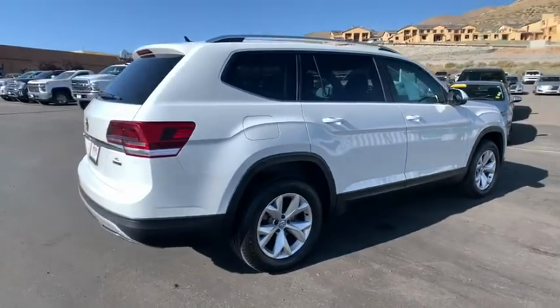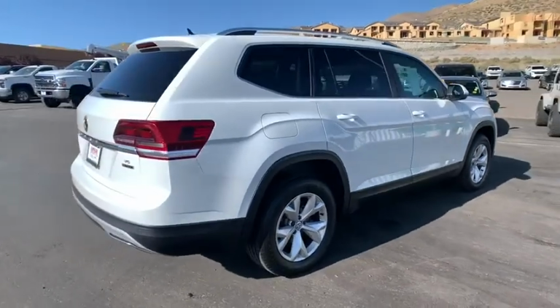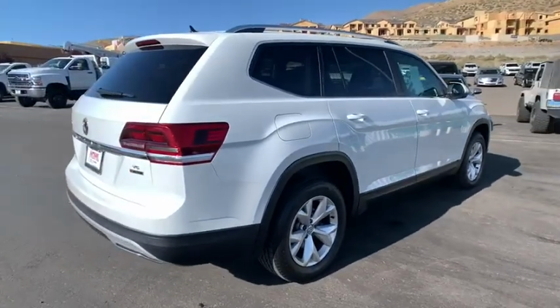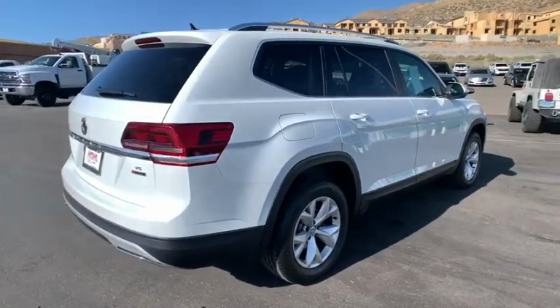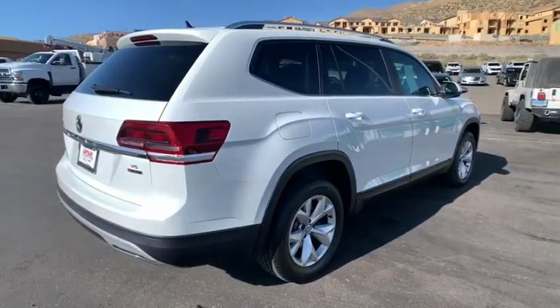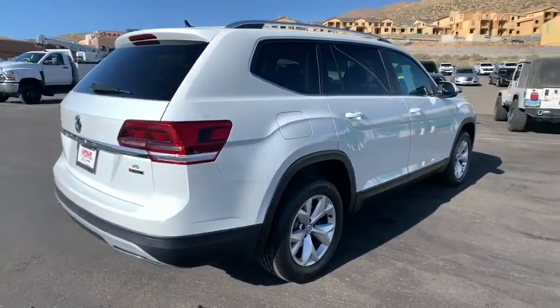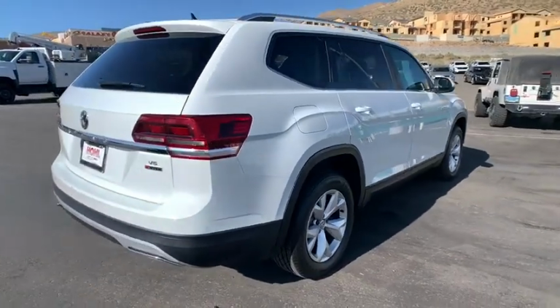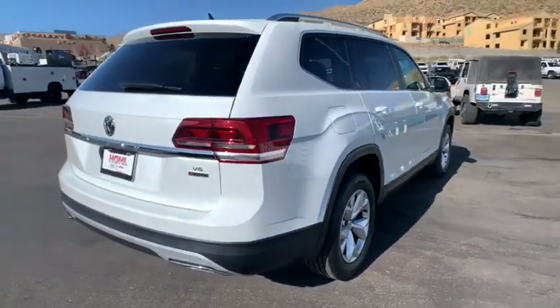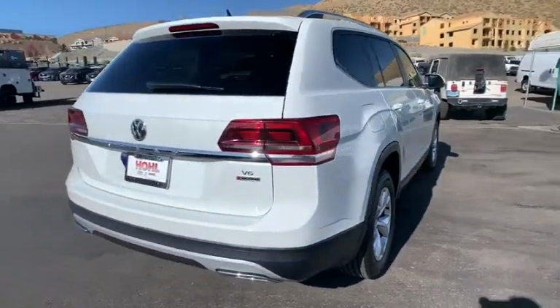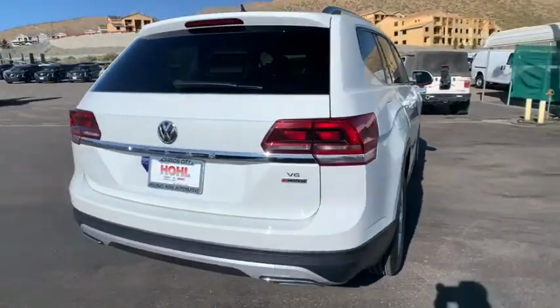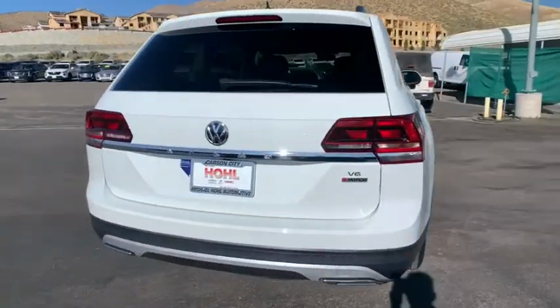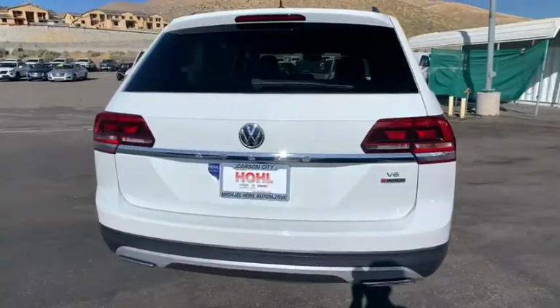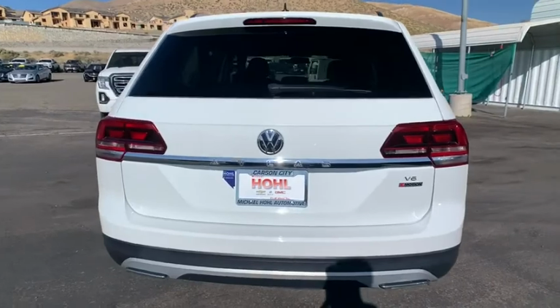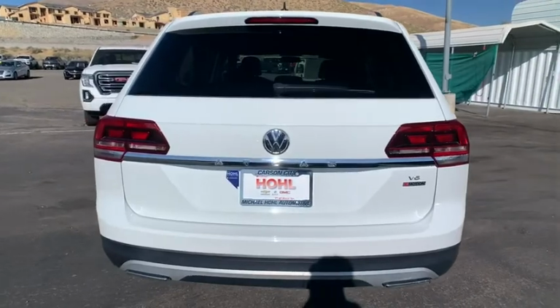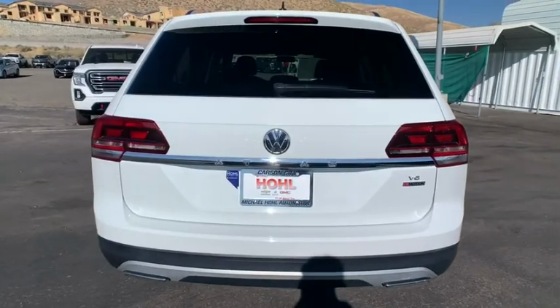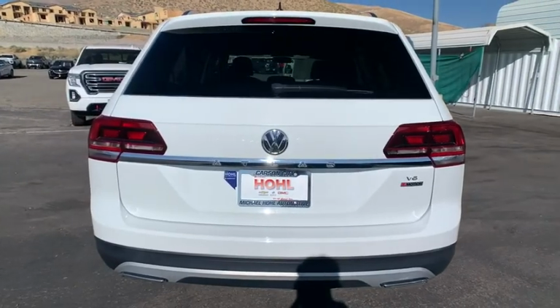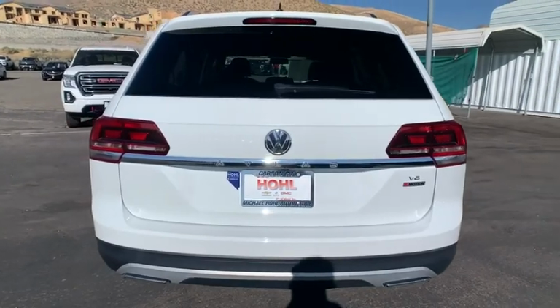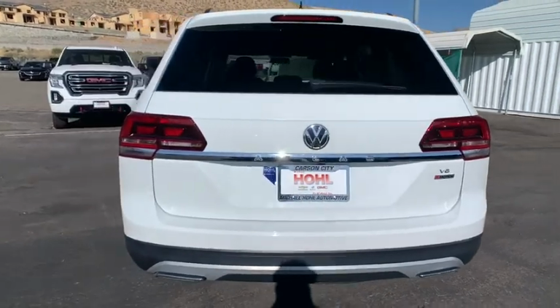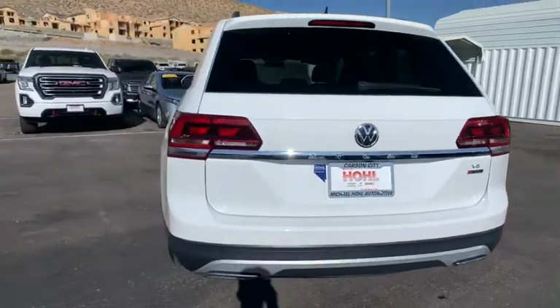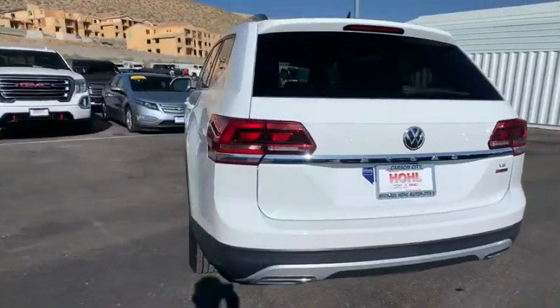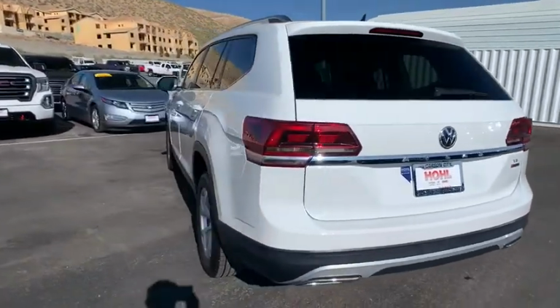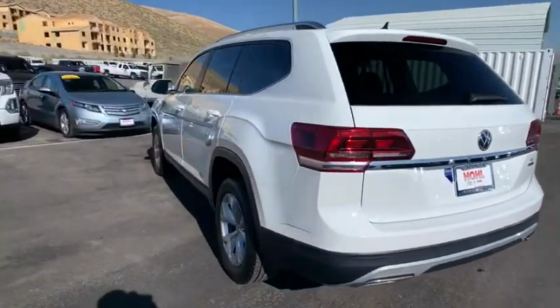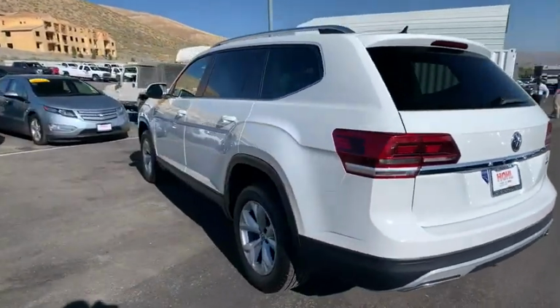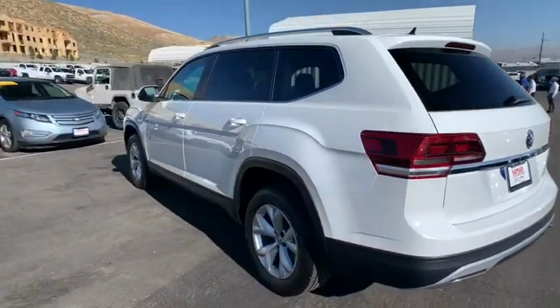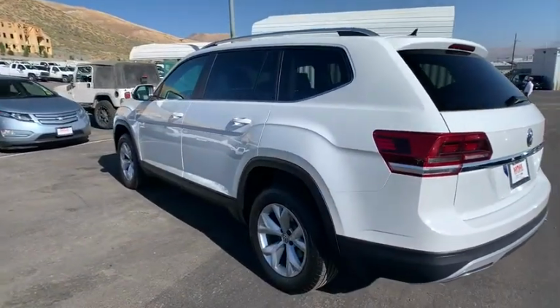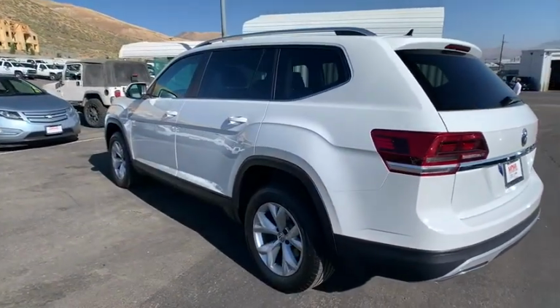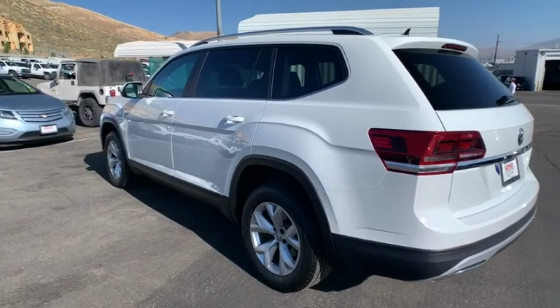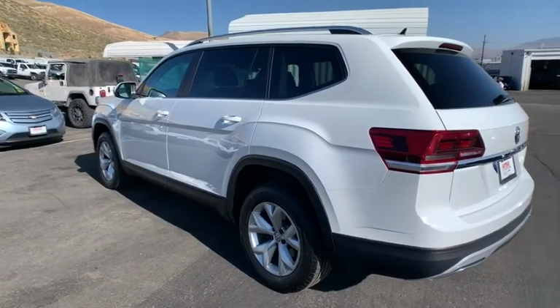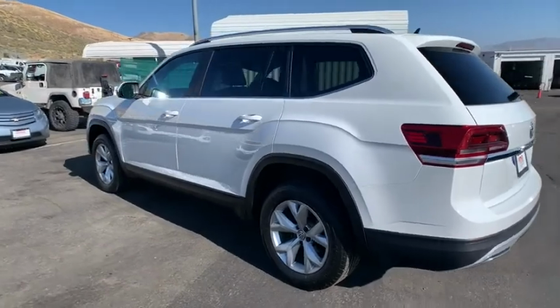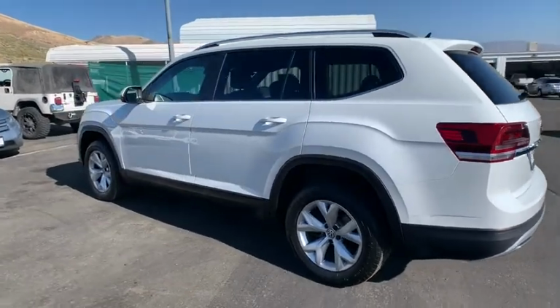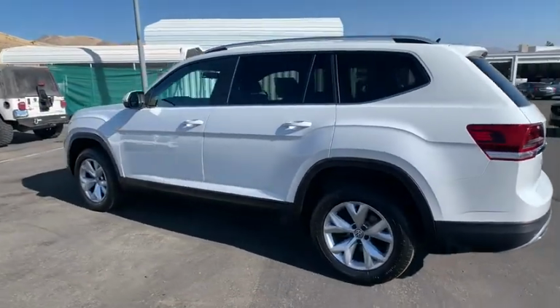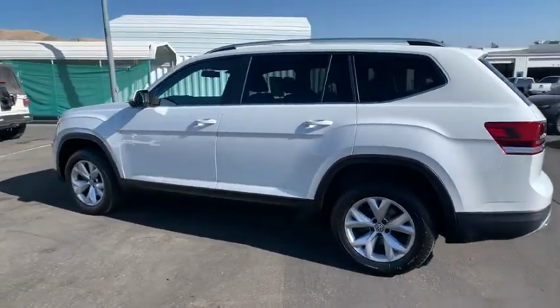This vehicle has less than 45,000 miles. Here are some of this vehicle's great options: traction control, dual airbag, alloy wheels, power steering, four-wheel disc brakes, trip computer.